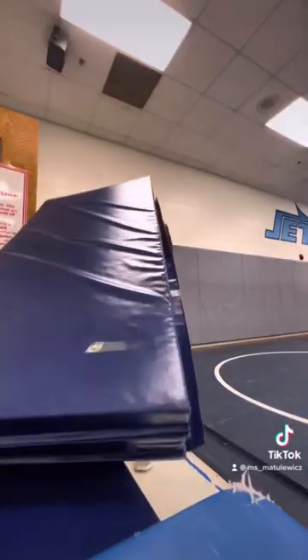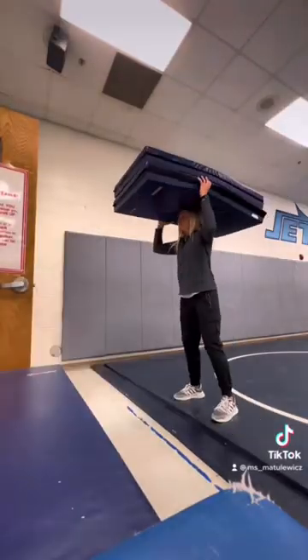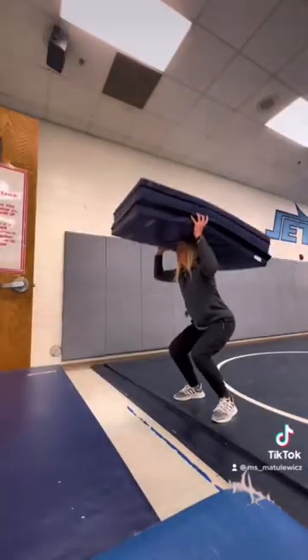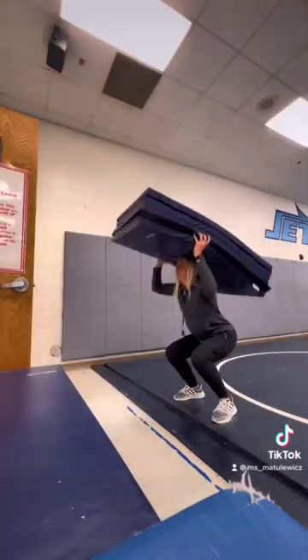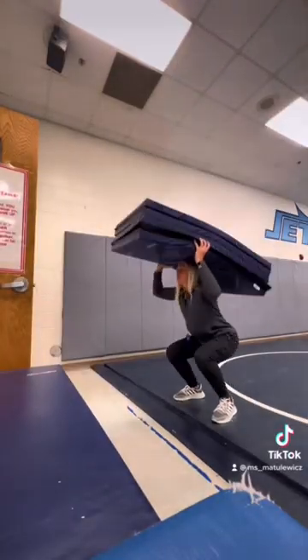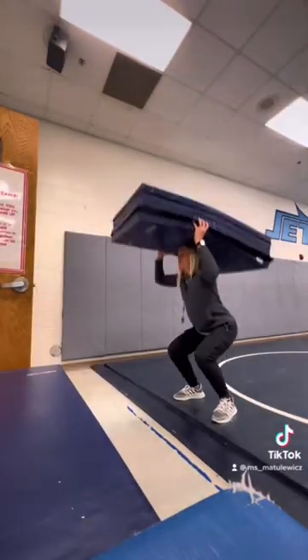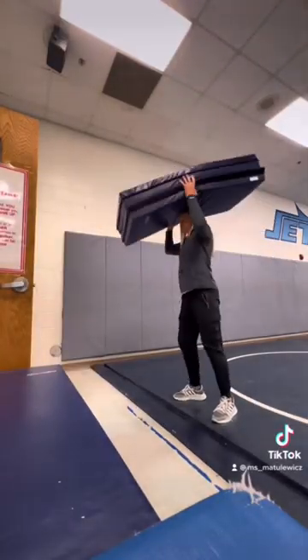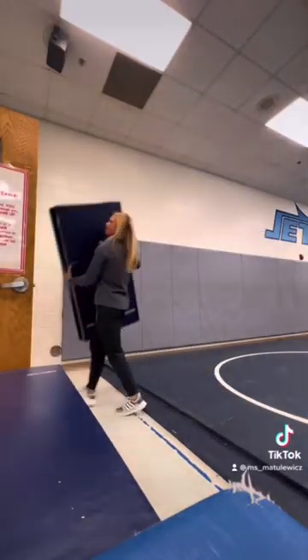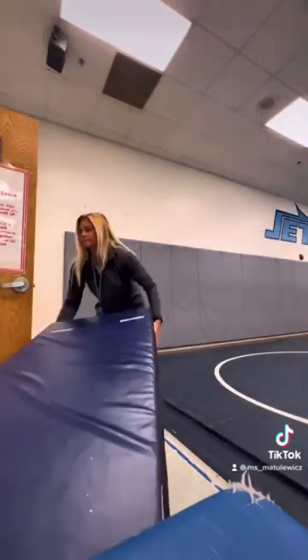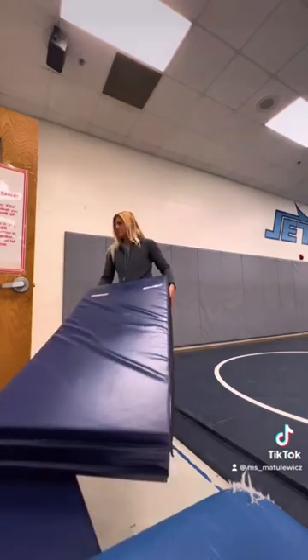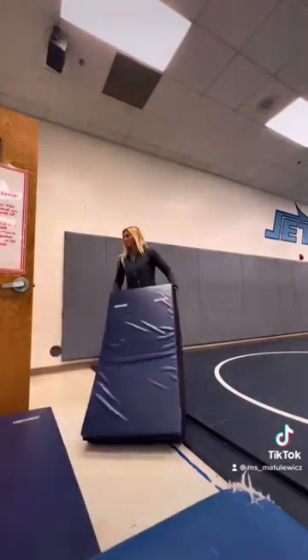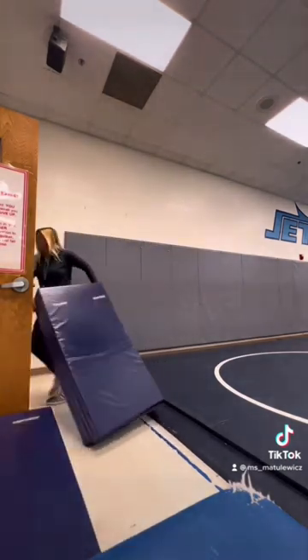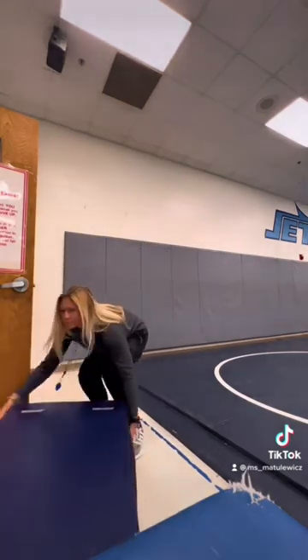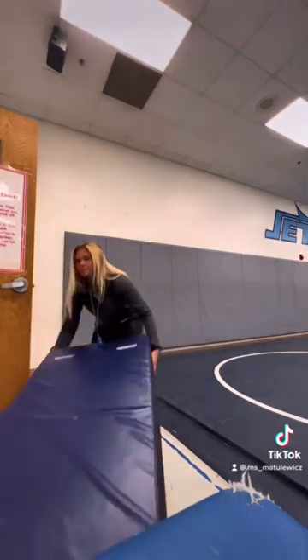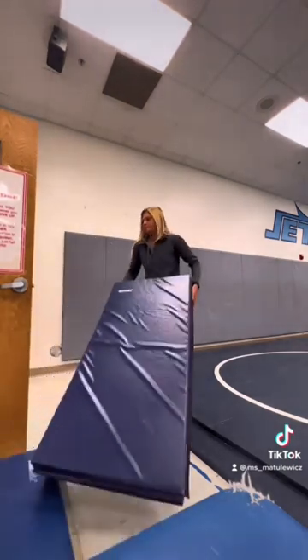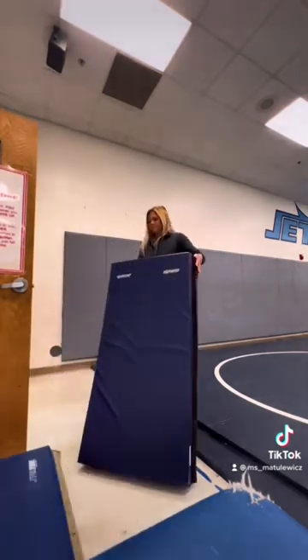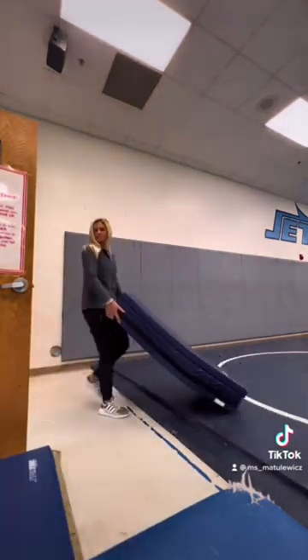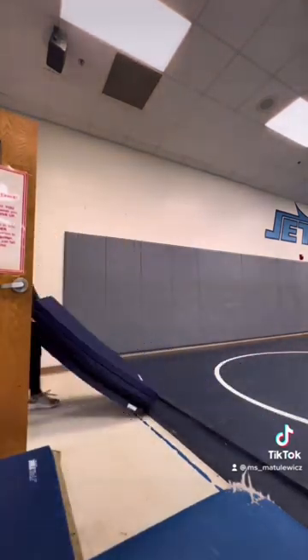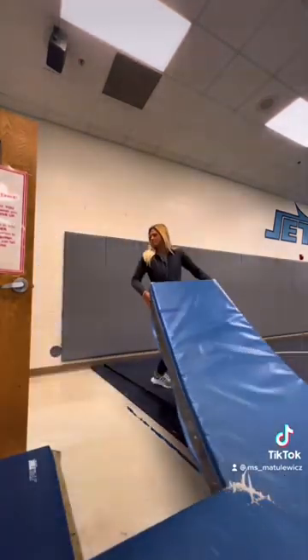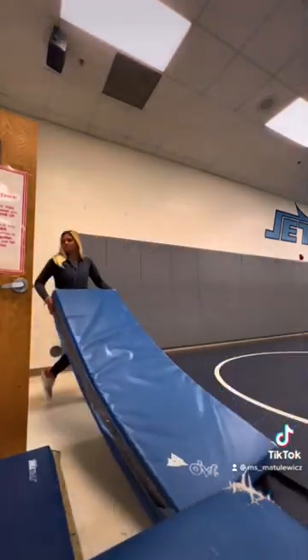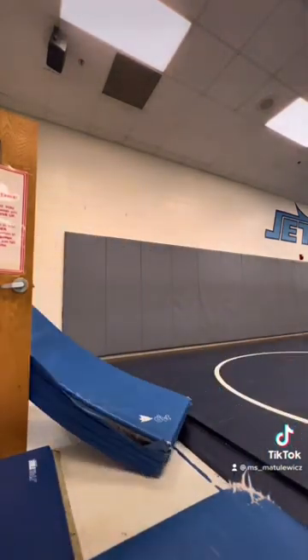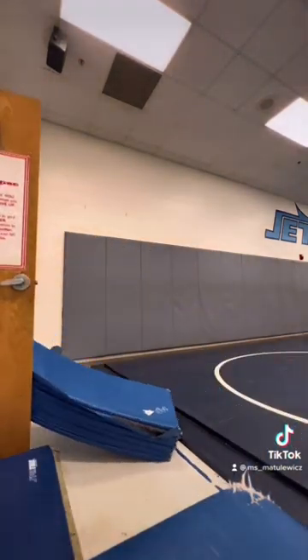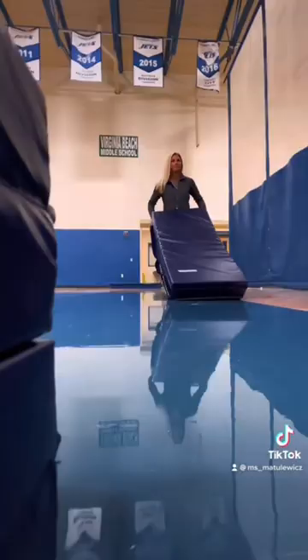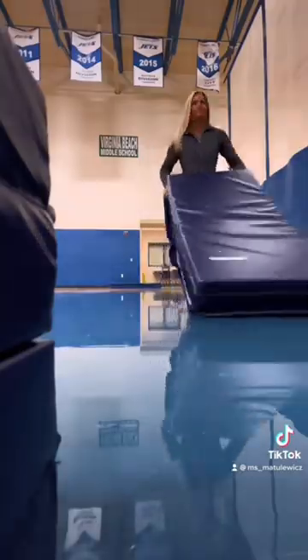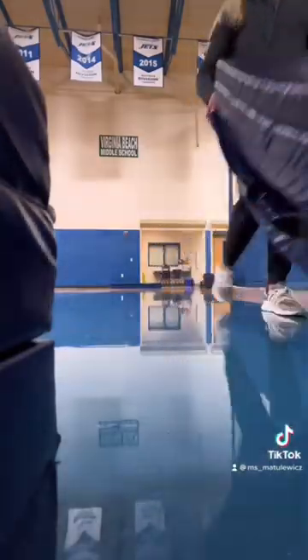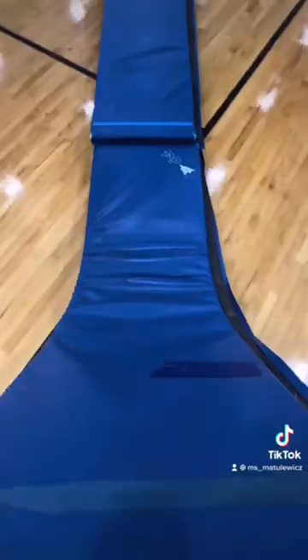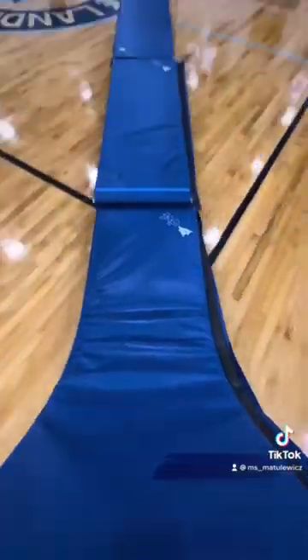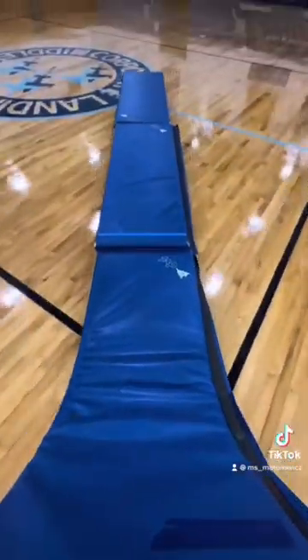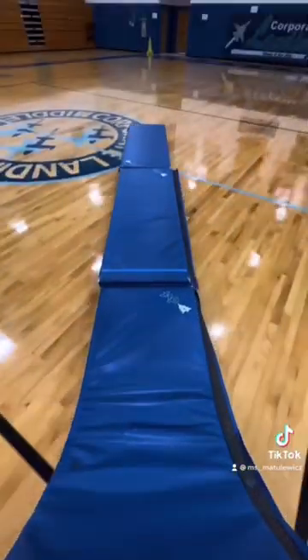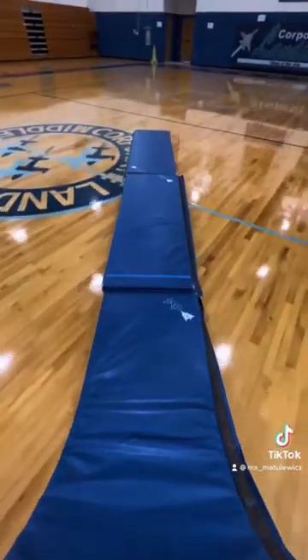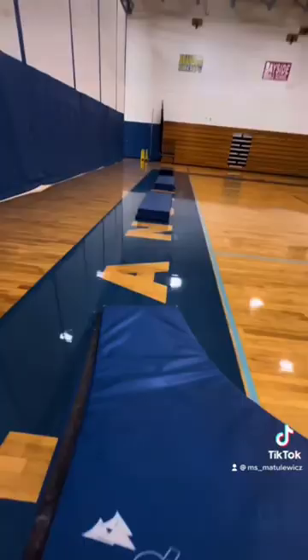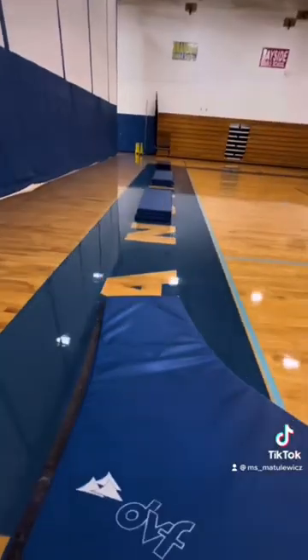I decided to do 30 squats with every mat before setting them out. I actually learned about this game when I was in college during my internship. Yes, you have to go to college to be a PE teacher, and it's definitely a favorite at my school.